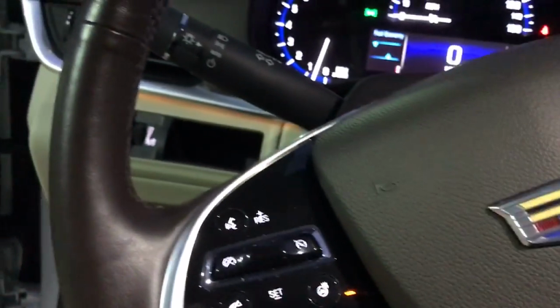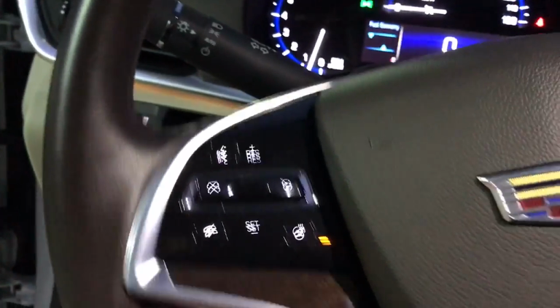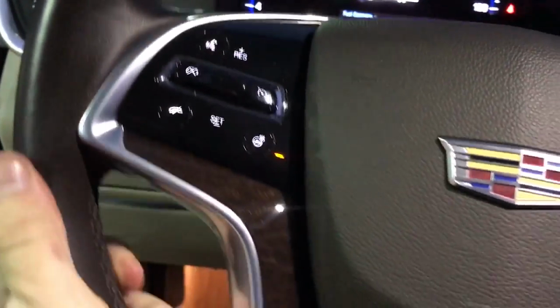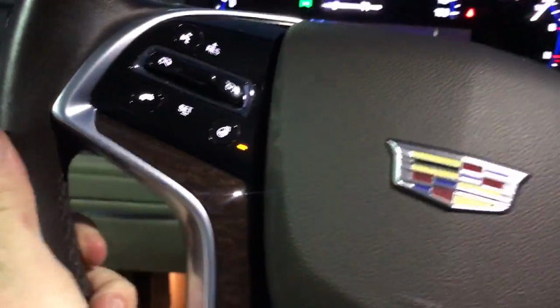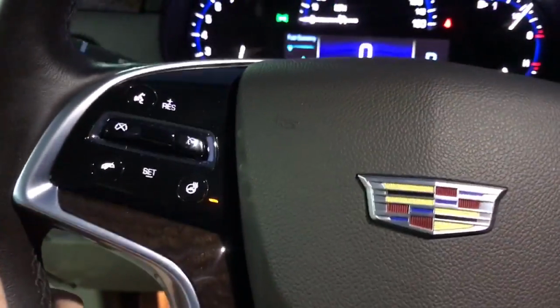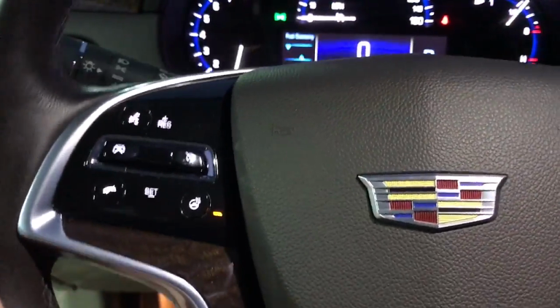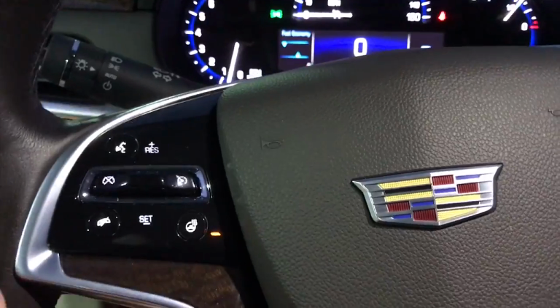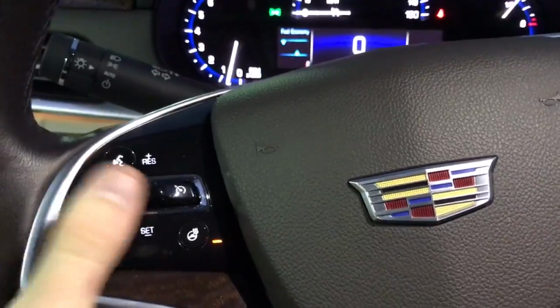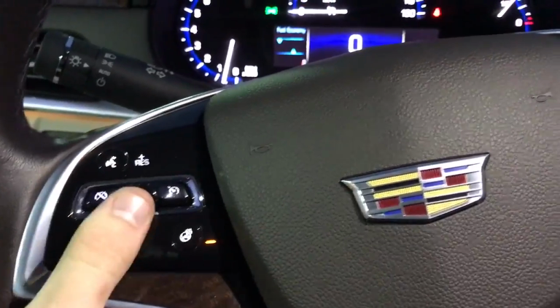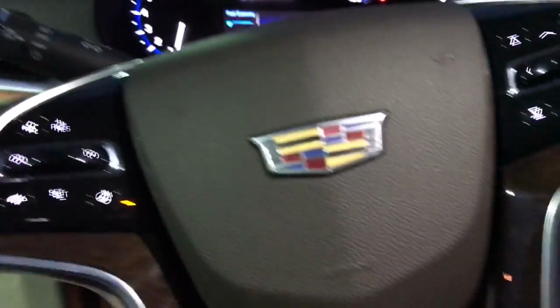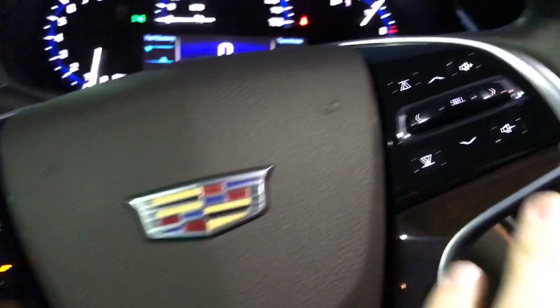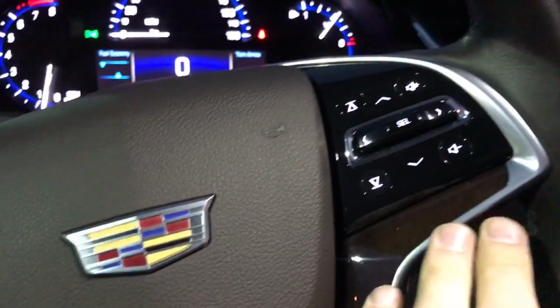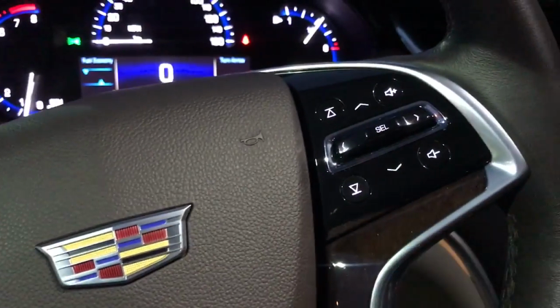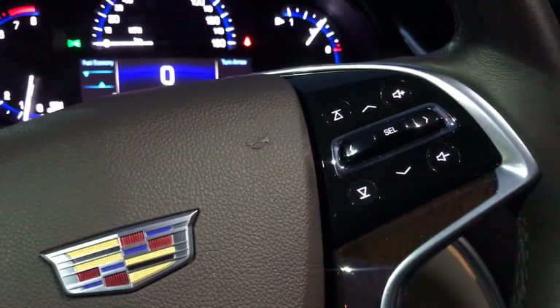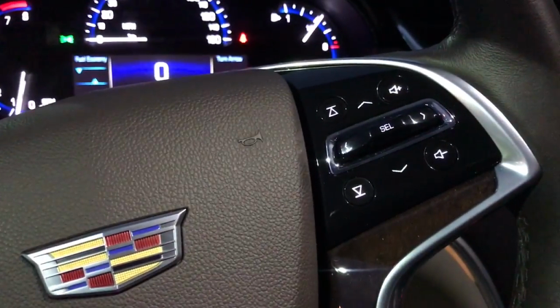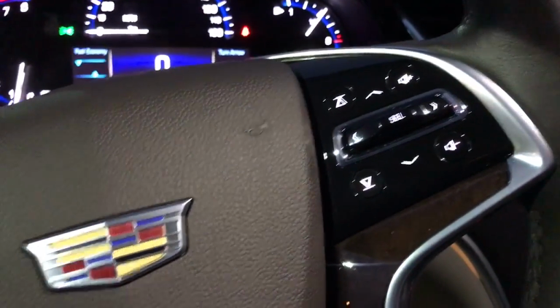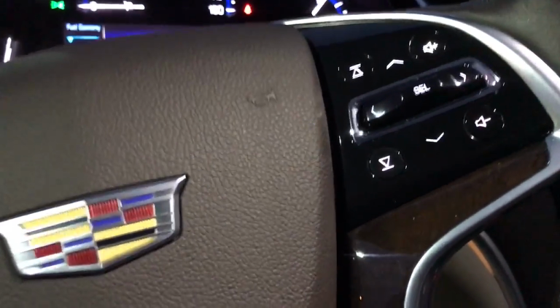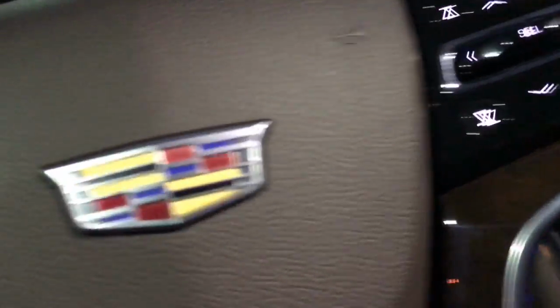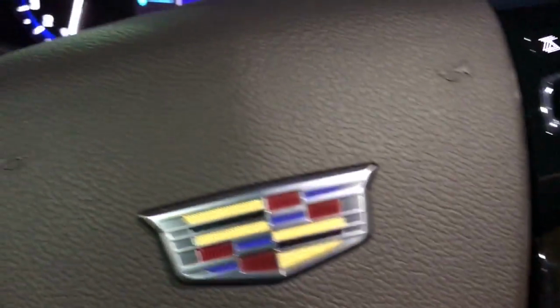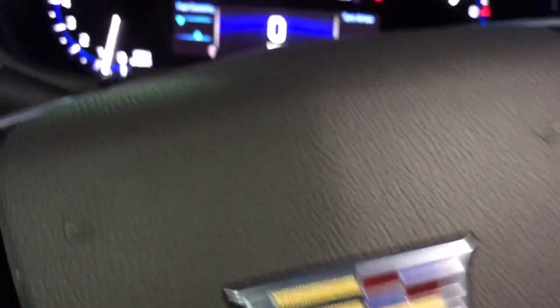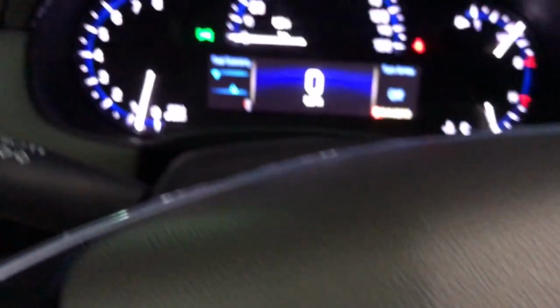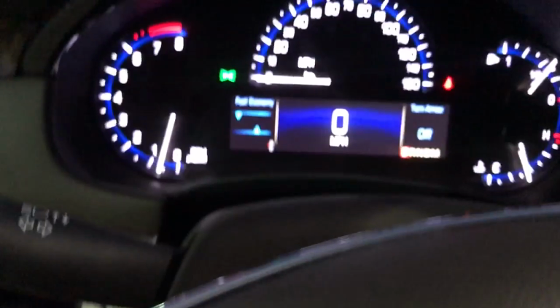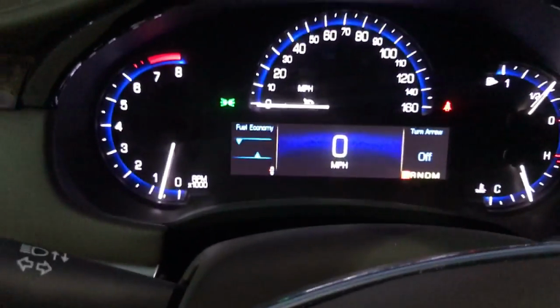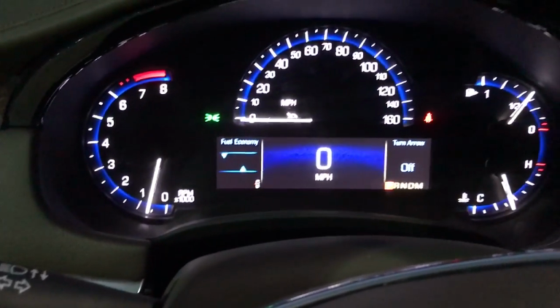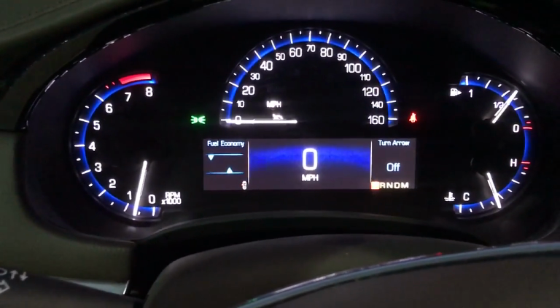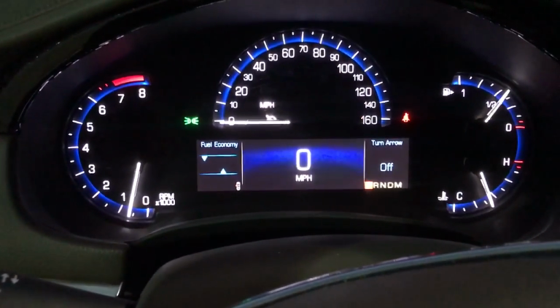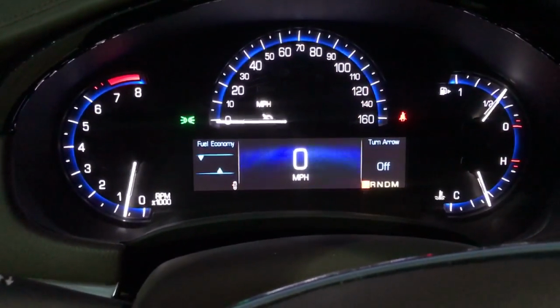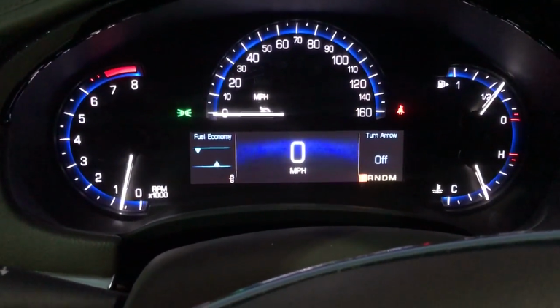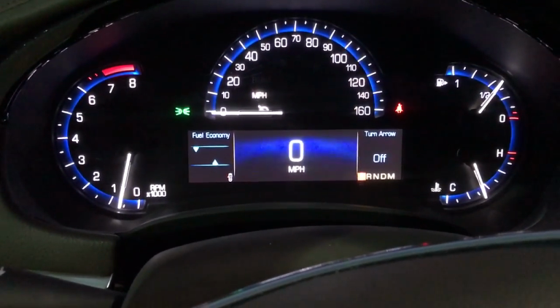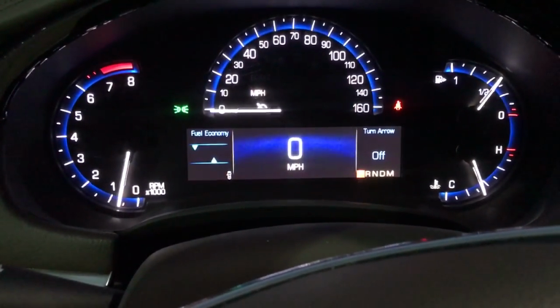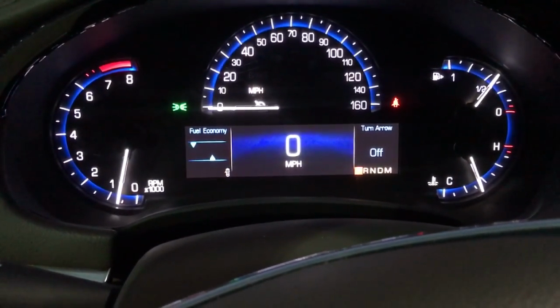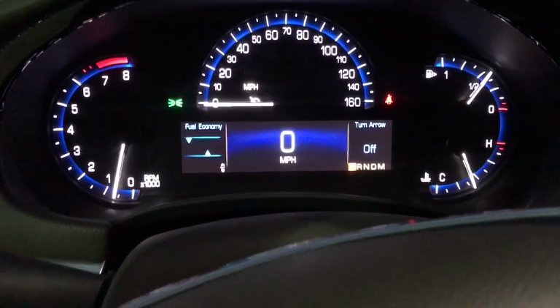Heated steering wheel as well as your cruise control on the left side. On the right side you do have your radio controls and you can adjust the screen here. It's very configurable so you can change it any way that you see fit.